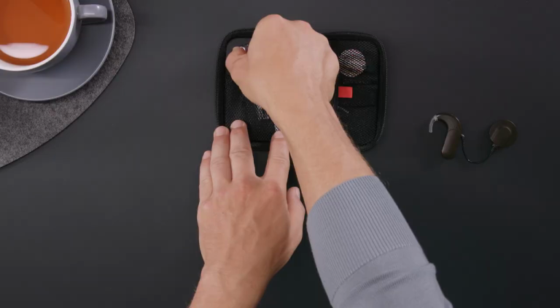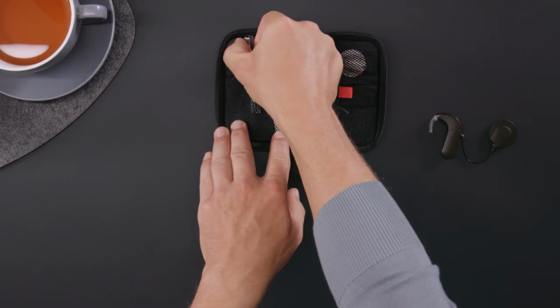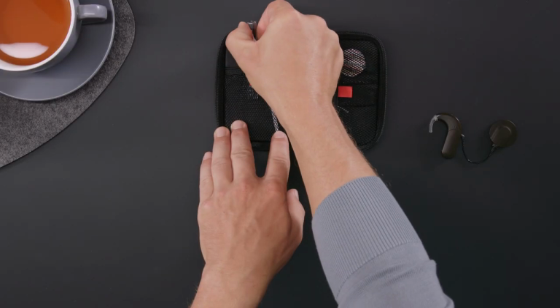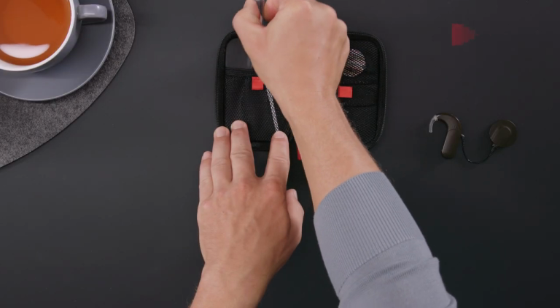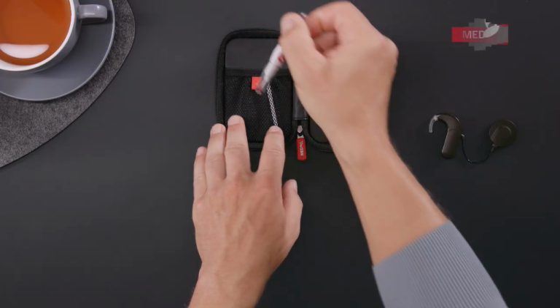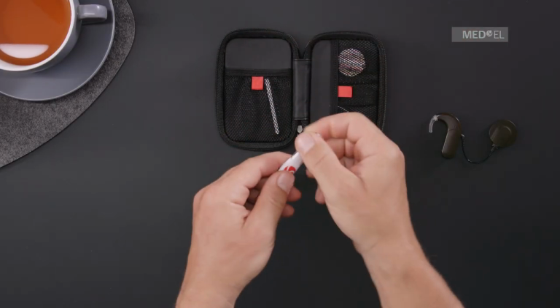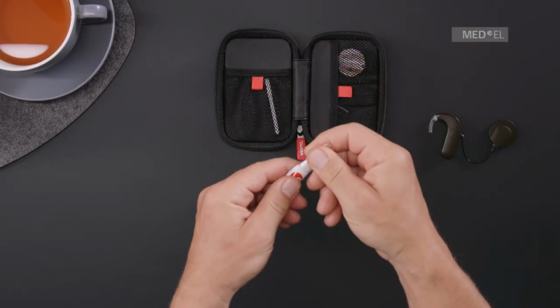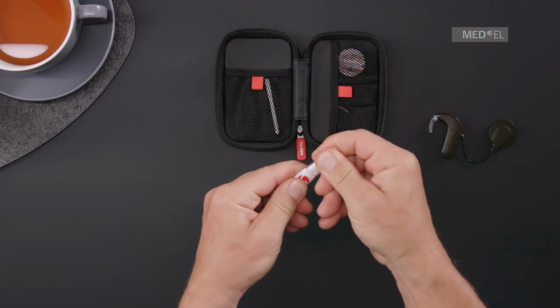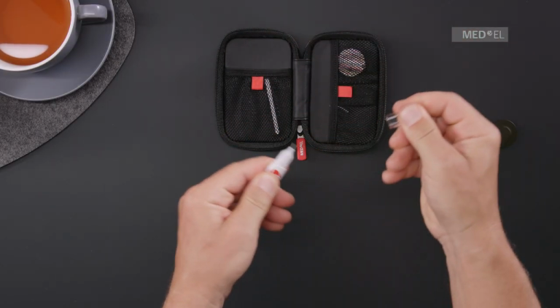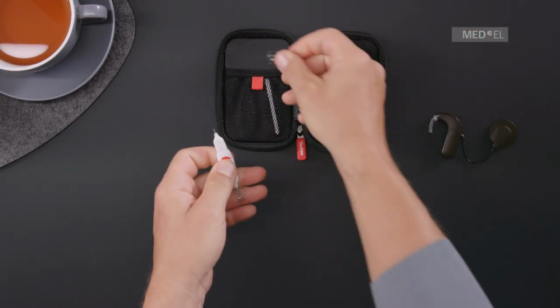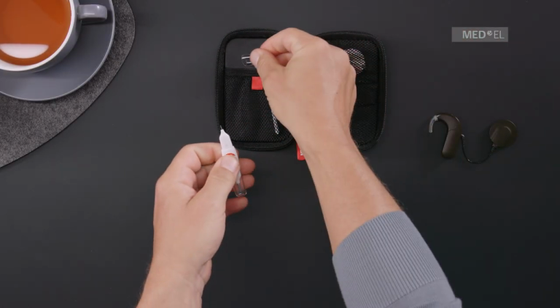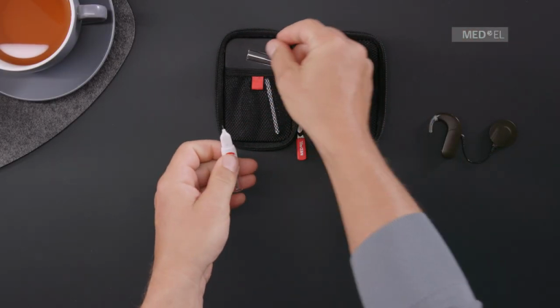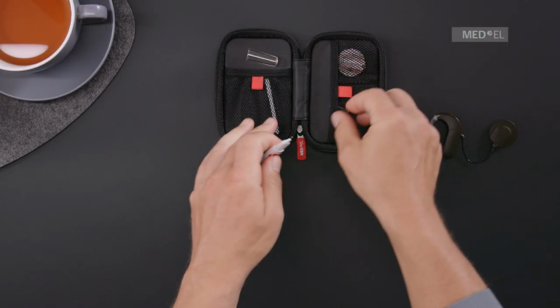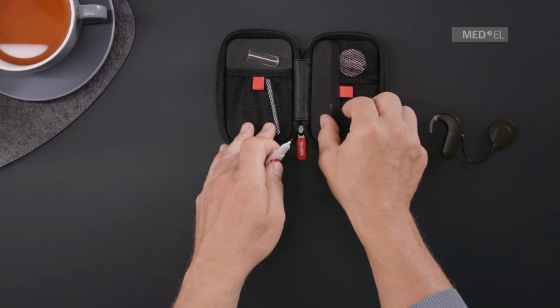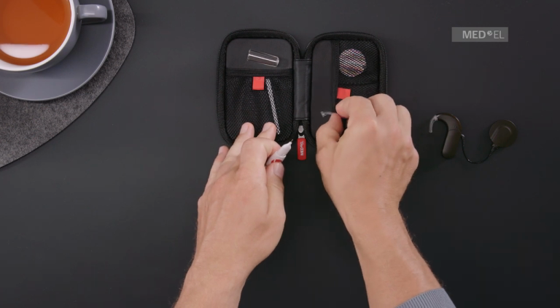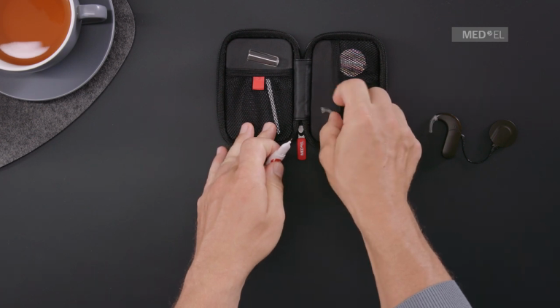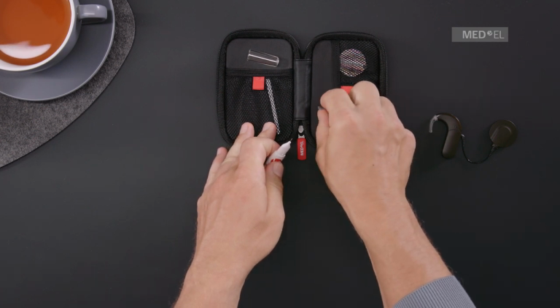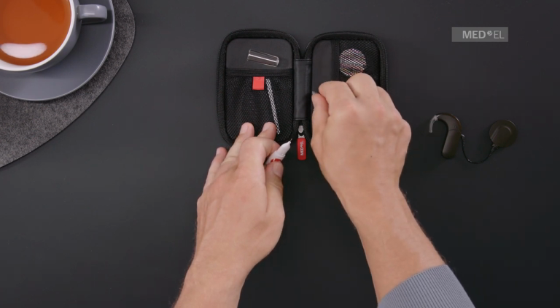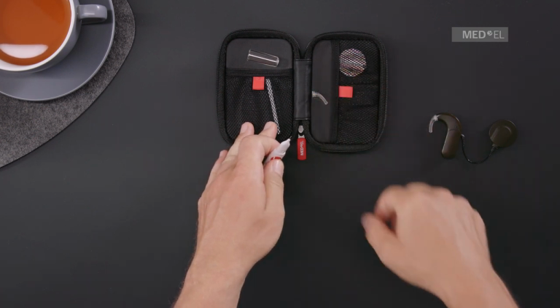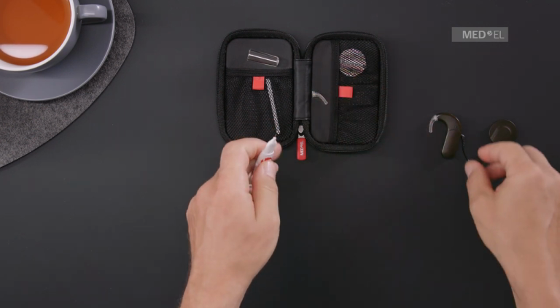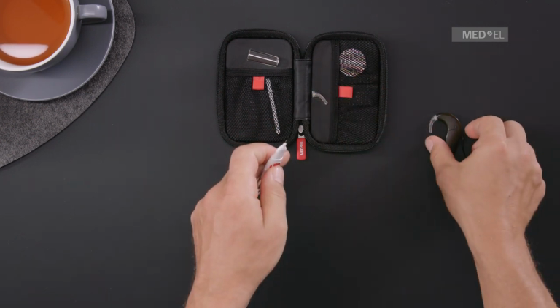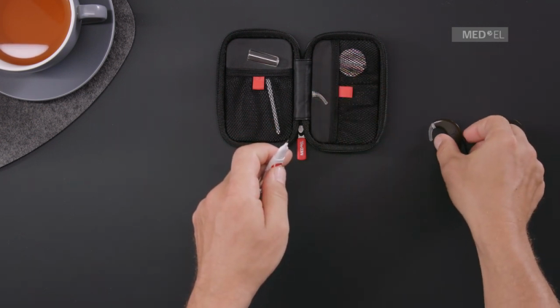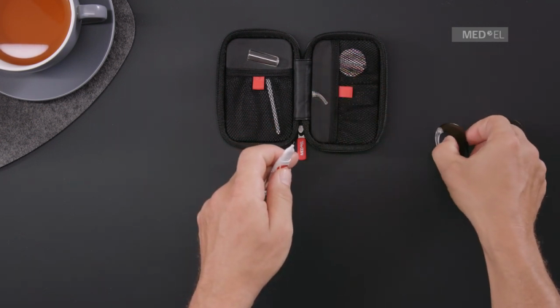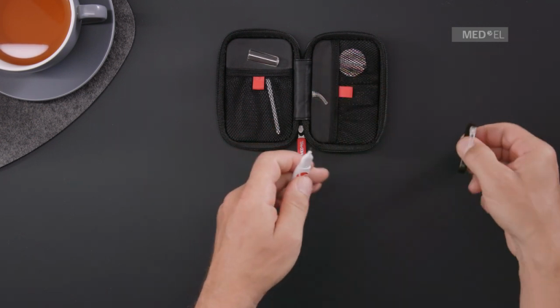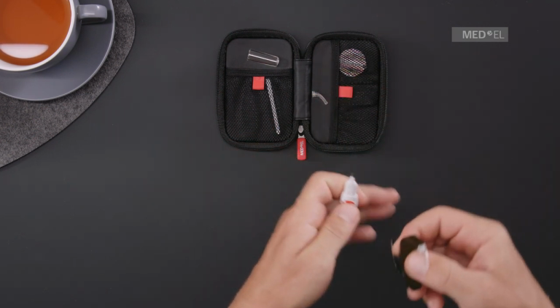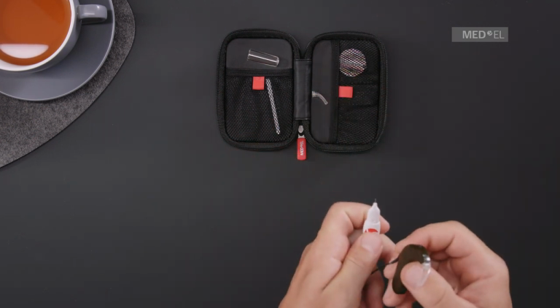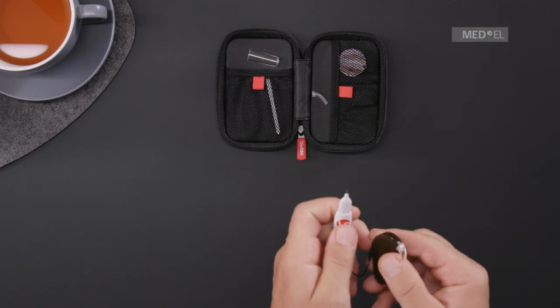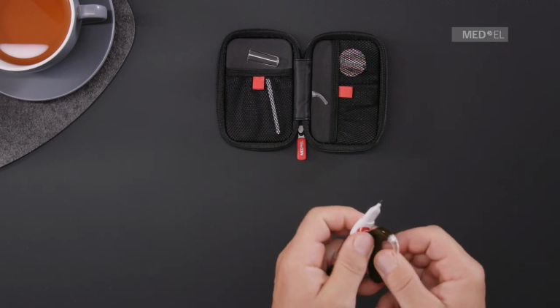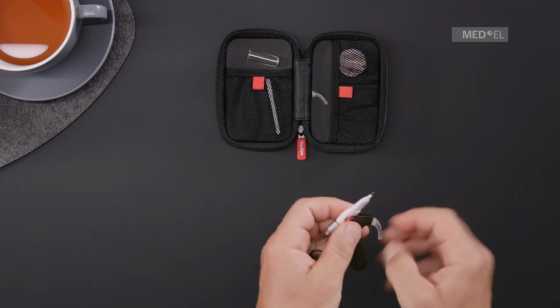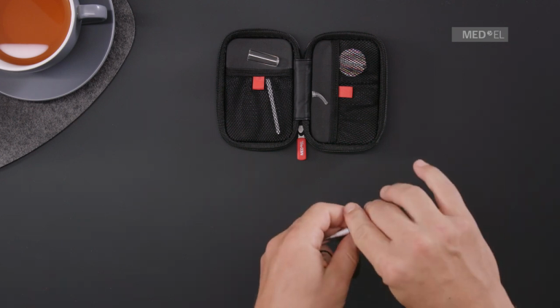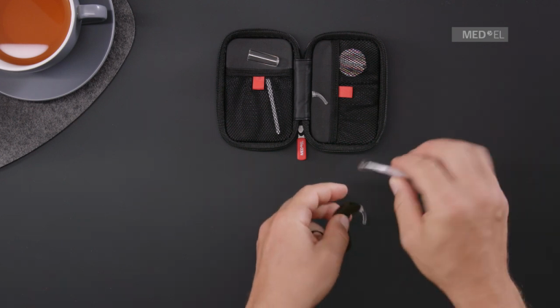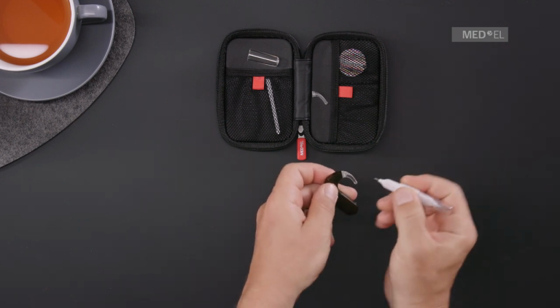To change an ear hook, use the supplied pin removal tool. First, push the pin out and store it on the coil magnet.